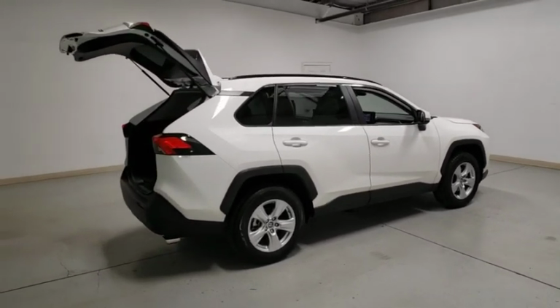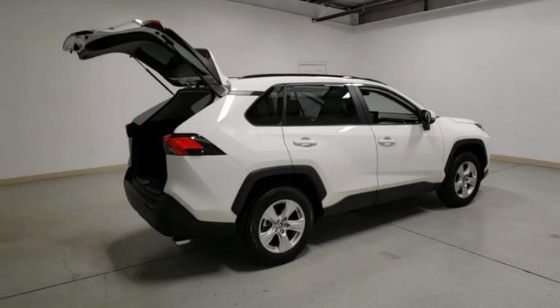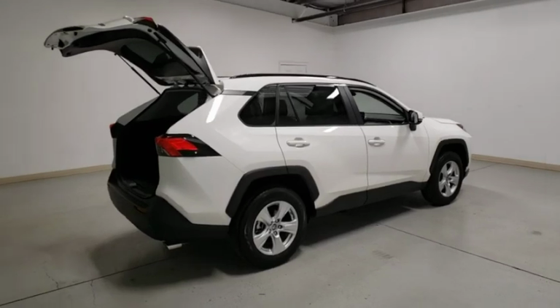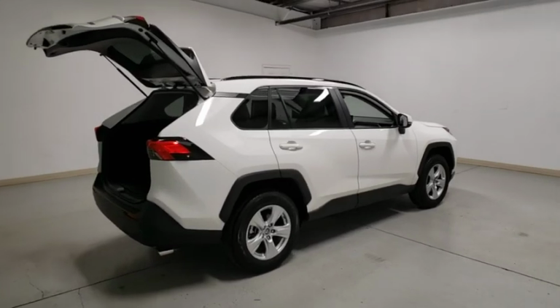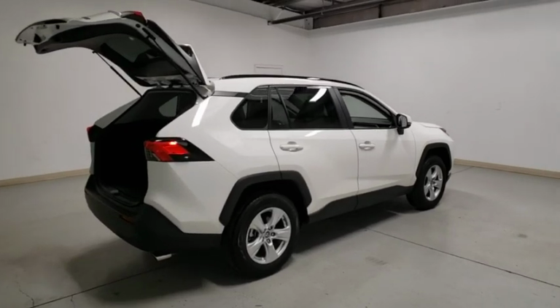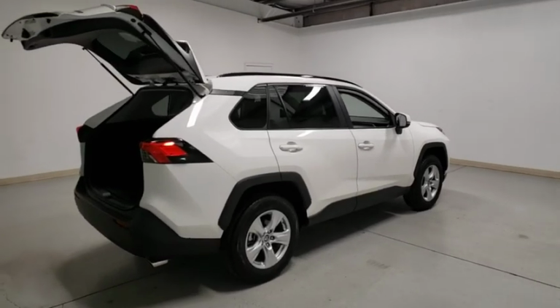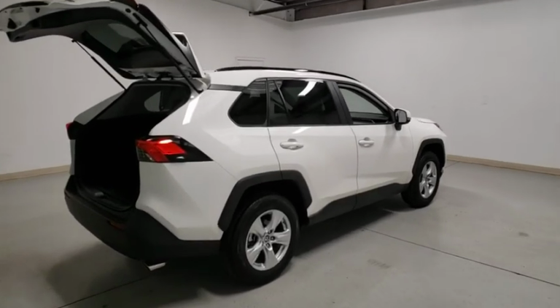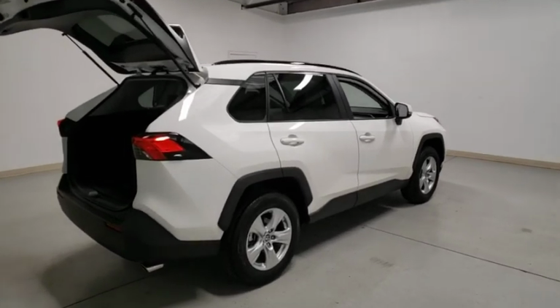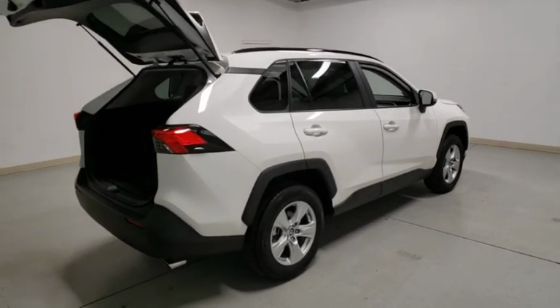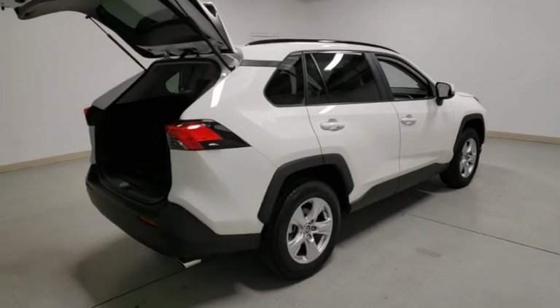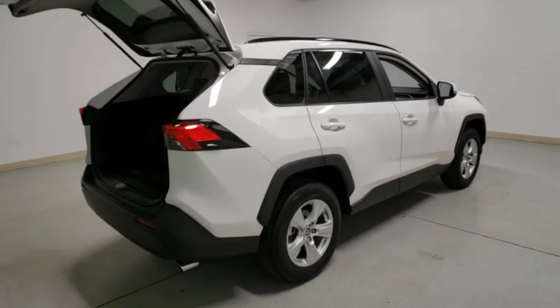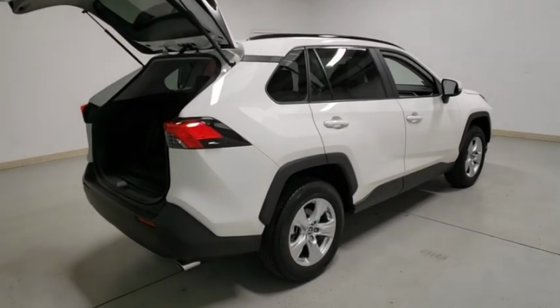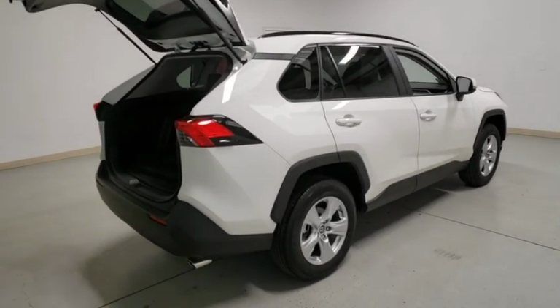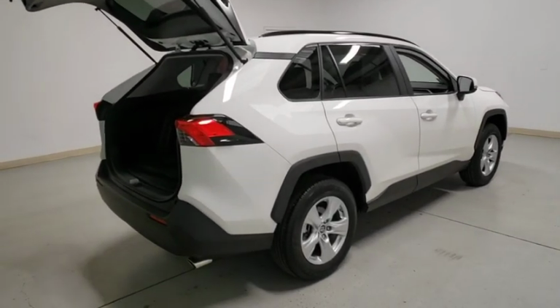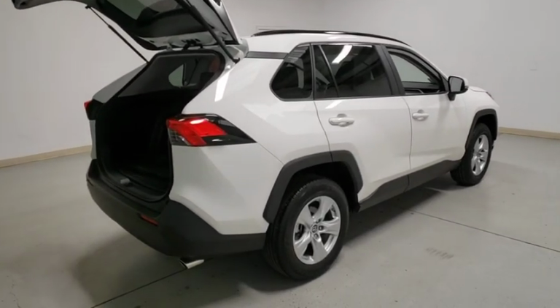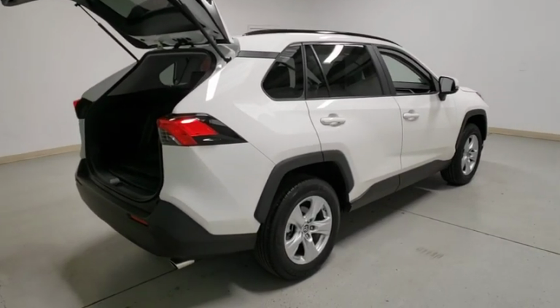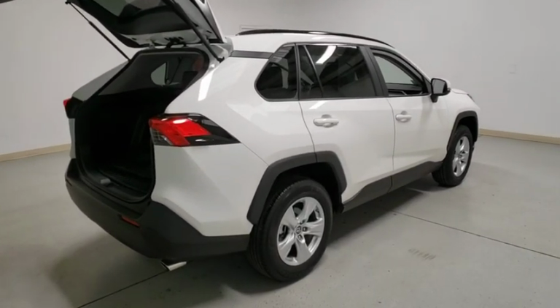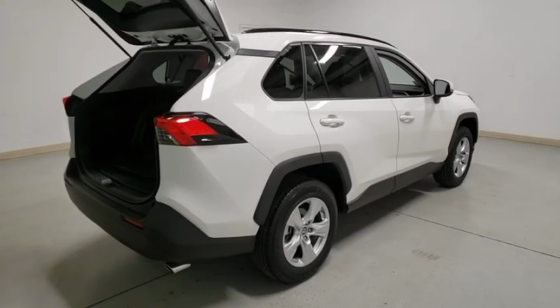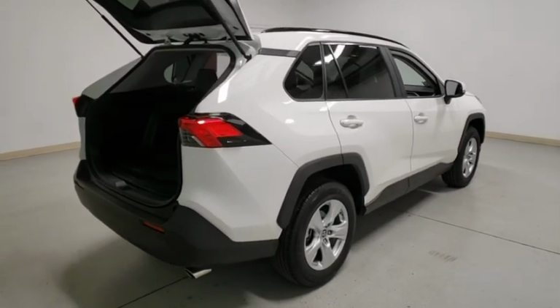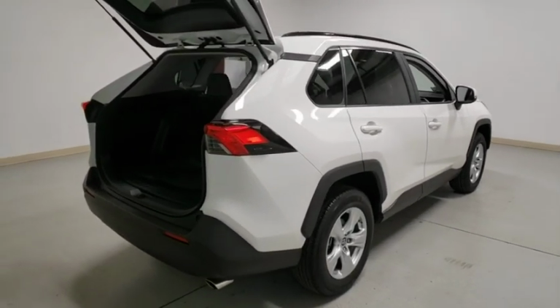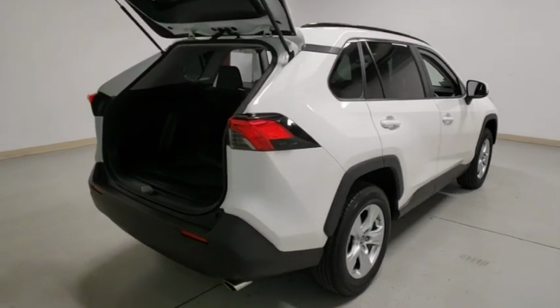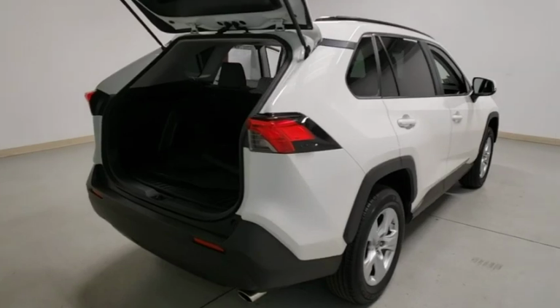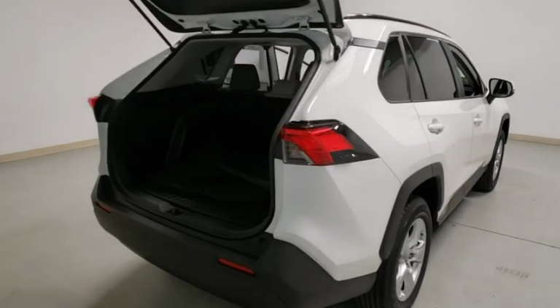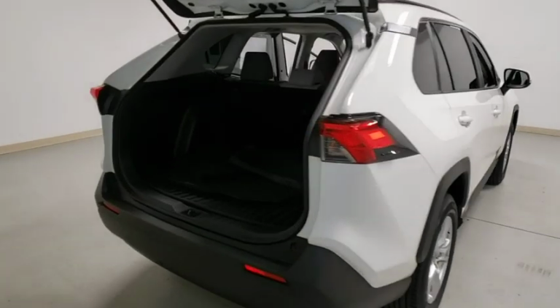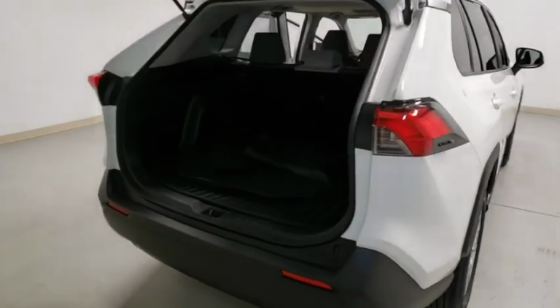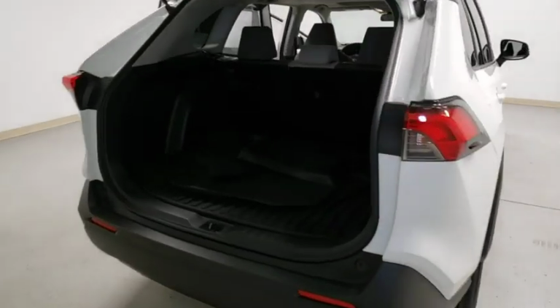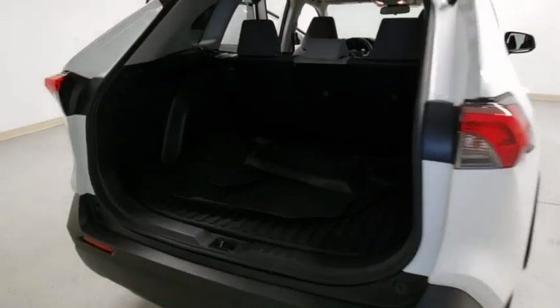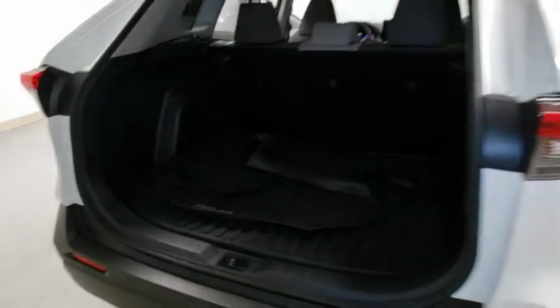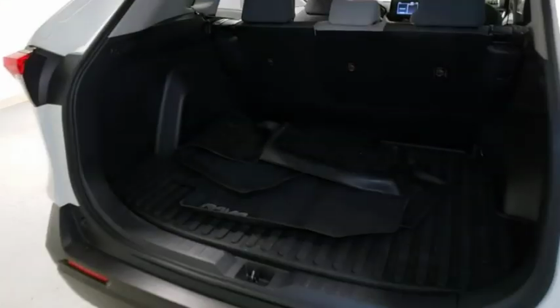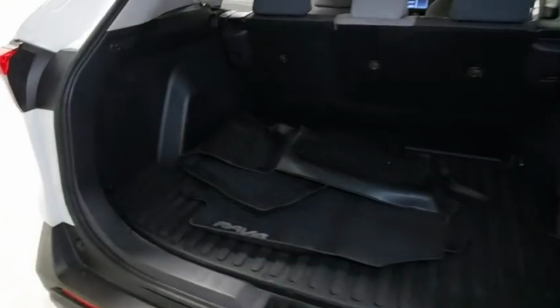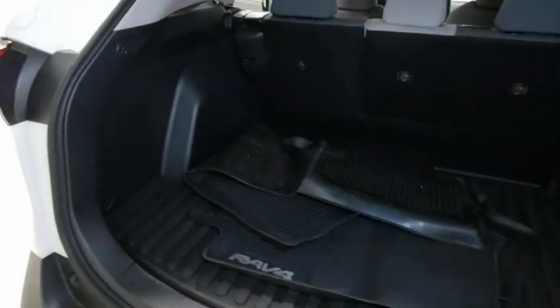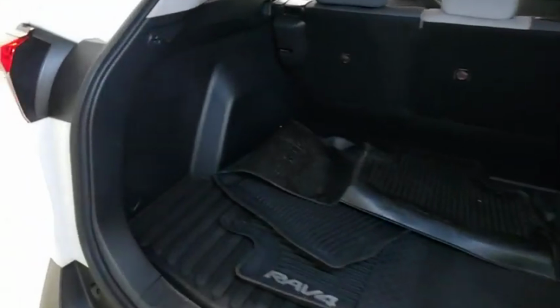This vehicle has less than 20,000 miles. Here are some of this vehicle's great options: lane departure warning, traction control, Bluetooth.